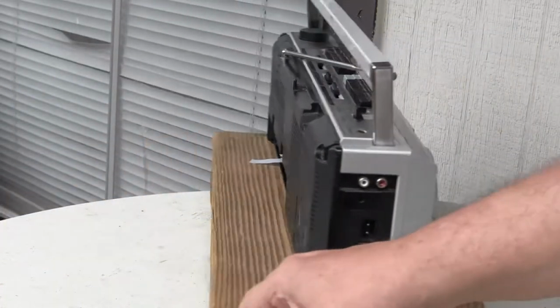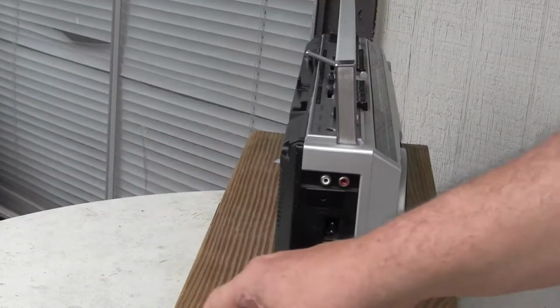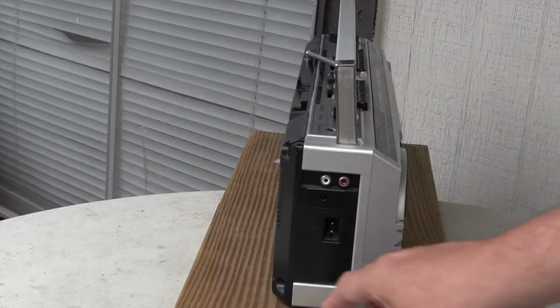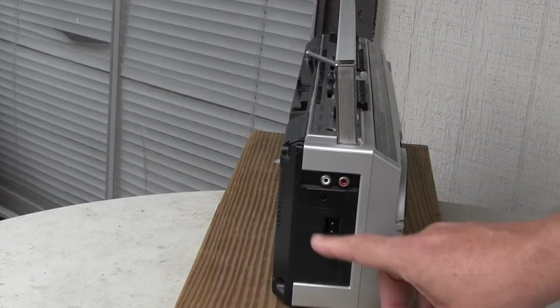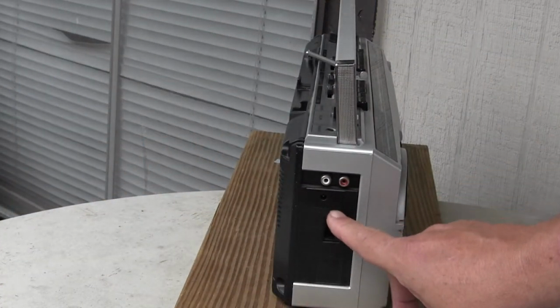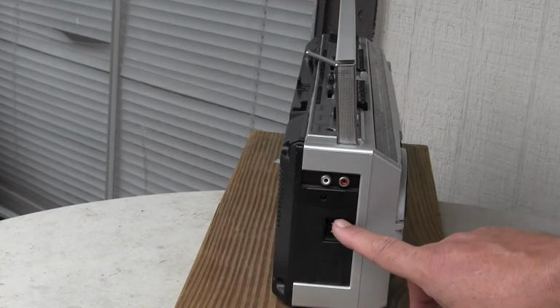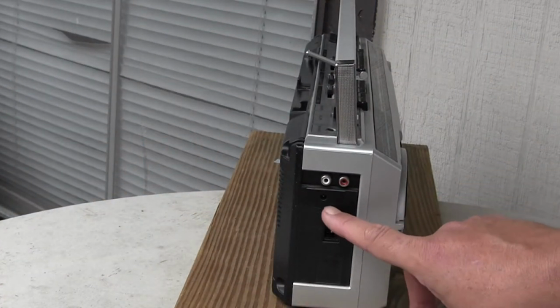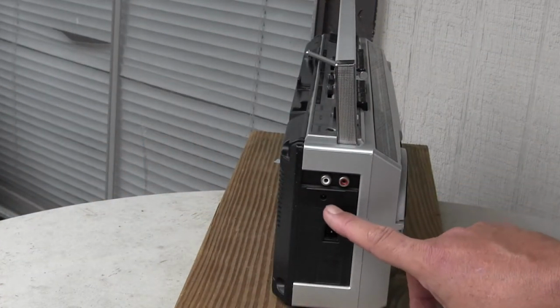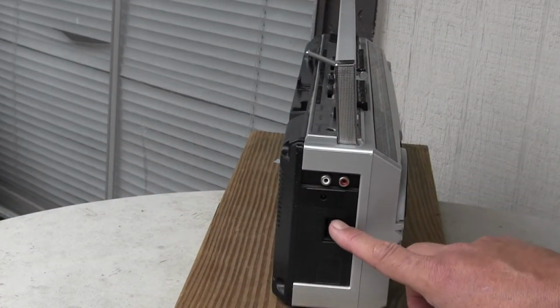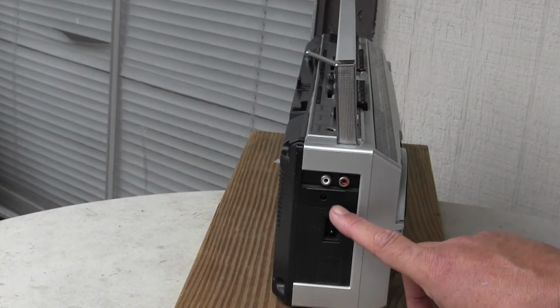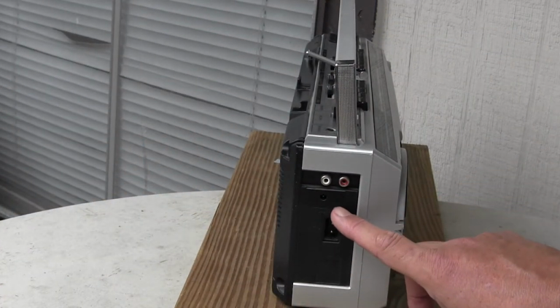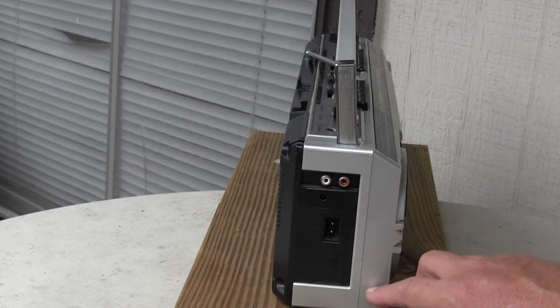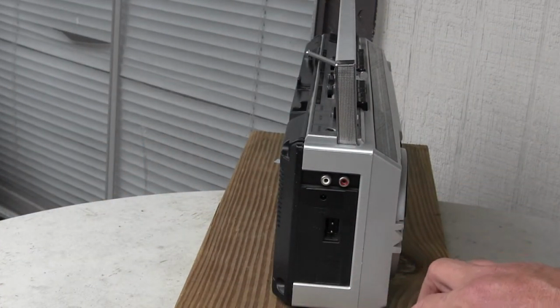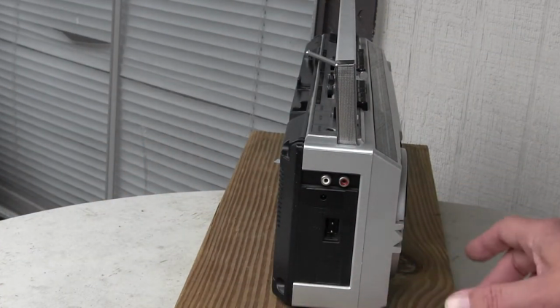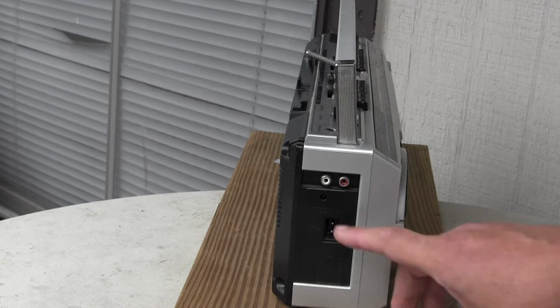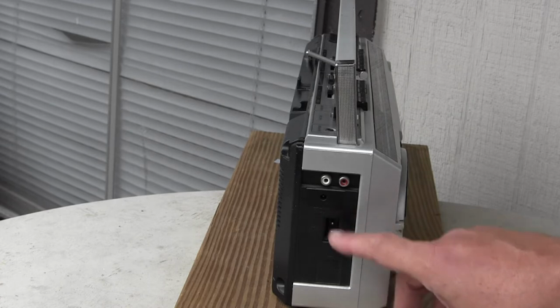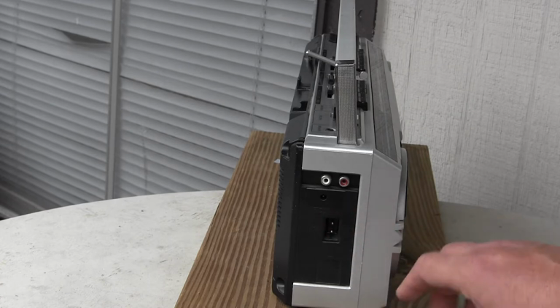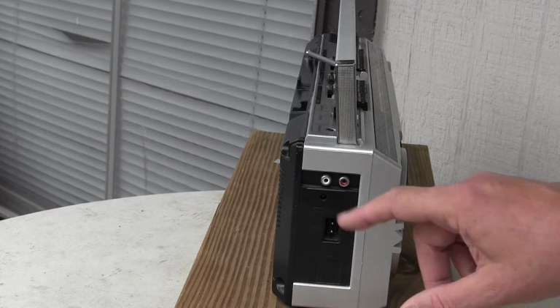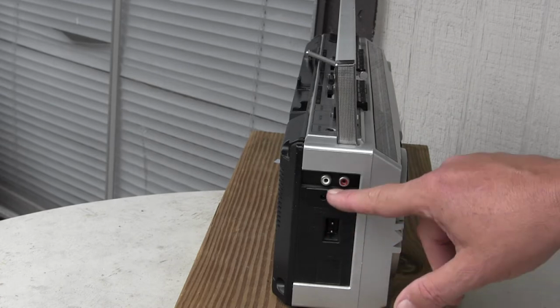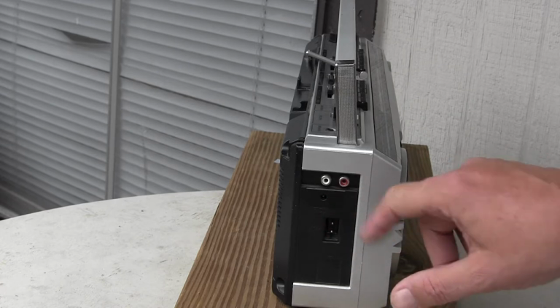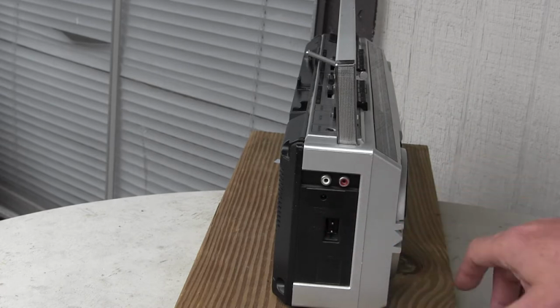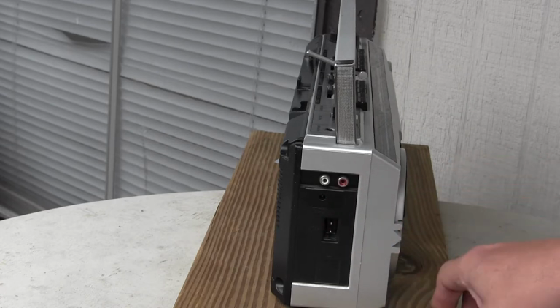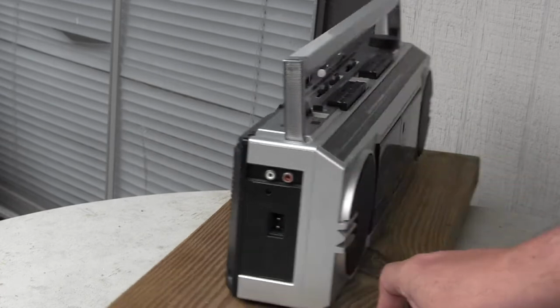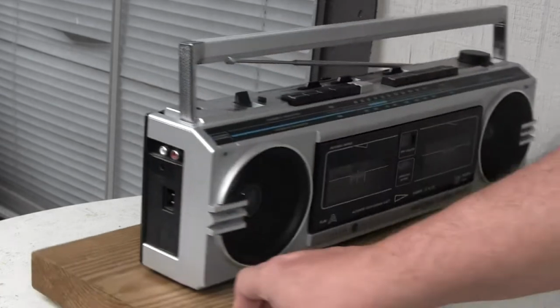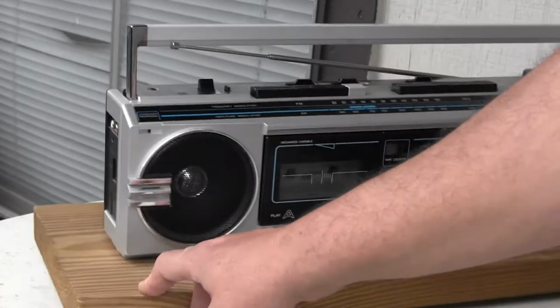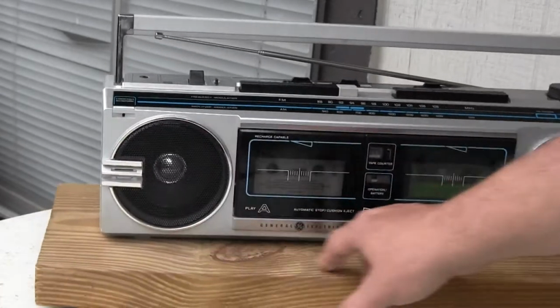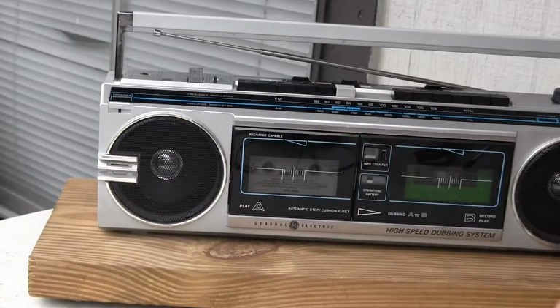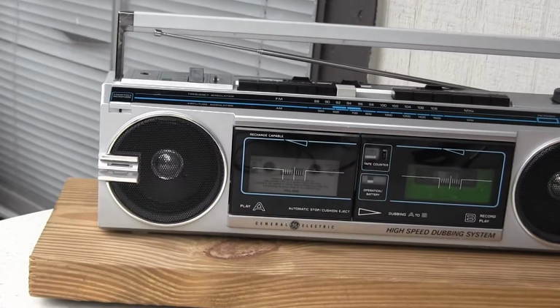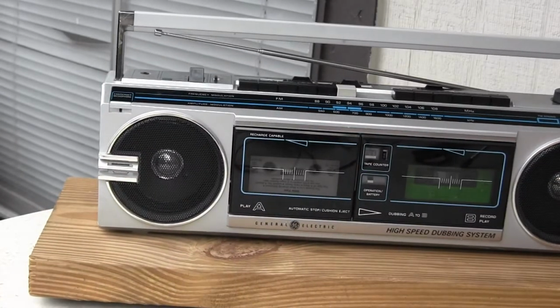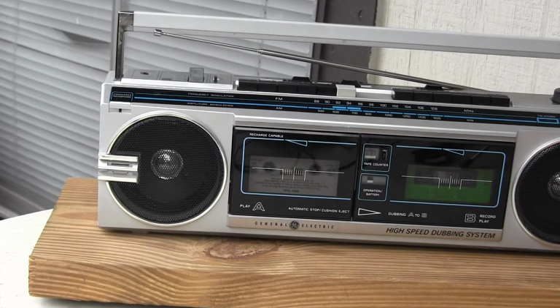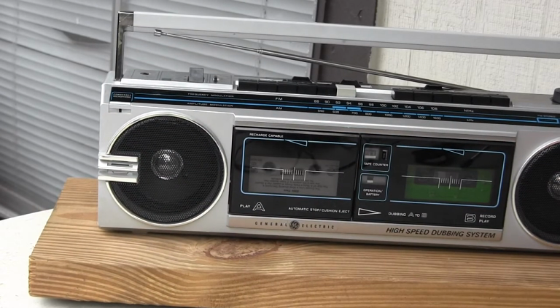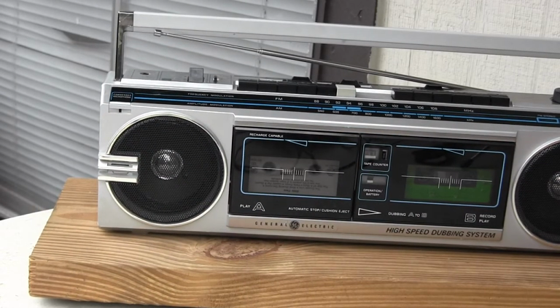There you got your power in. Can't see that on the glass. It's got line in right there. And it's just dual cassette.